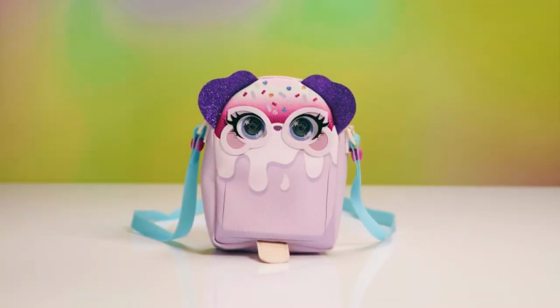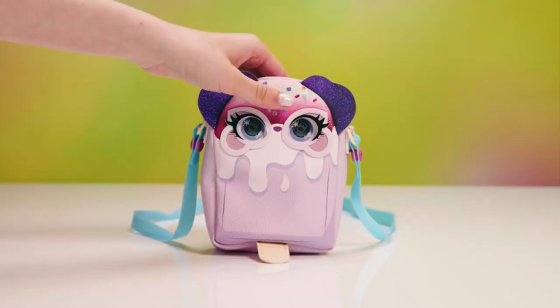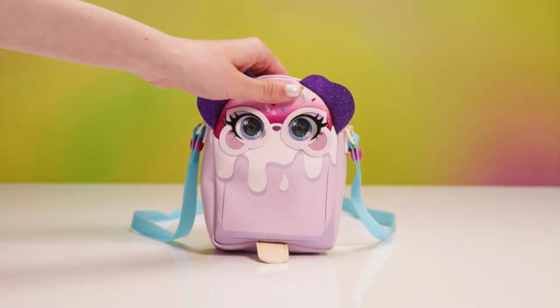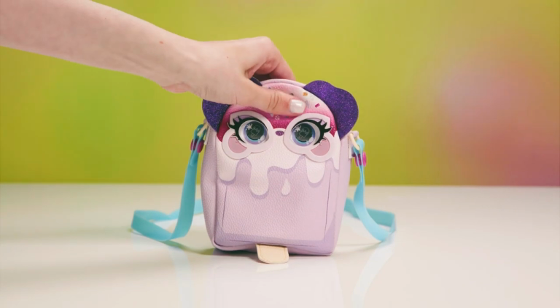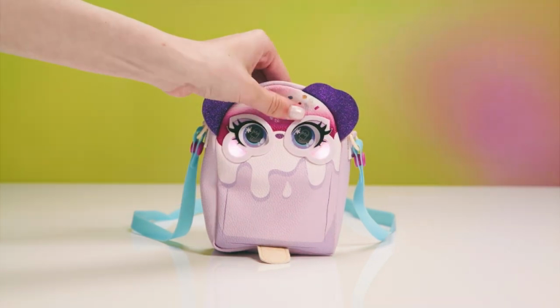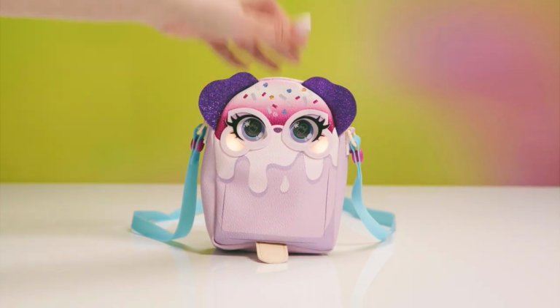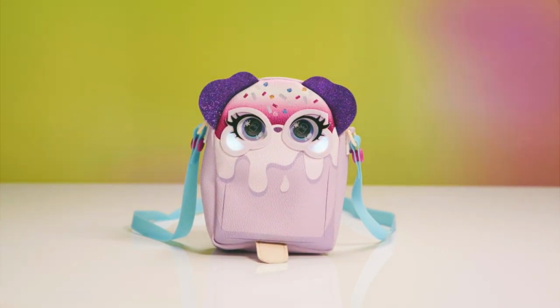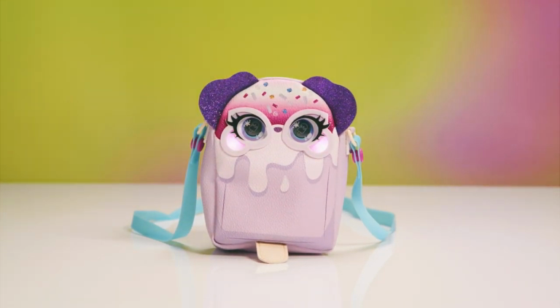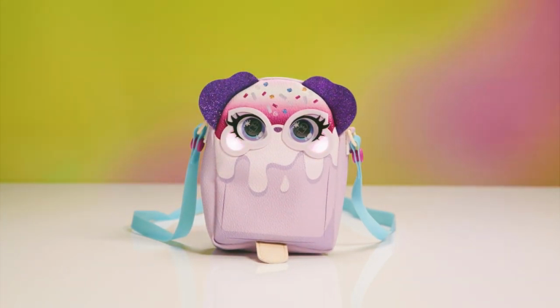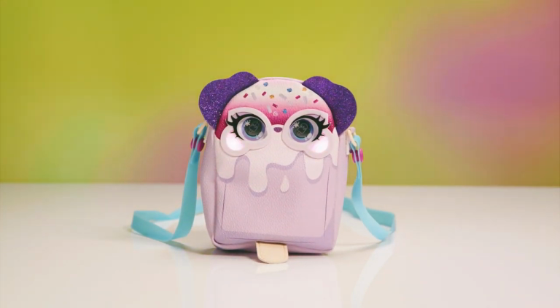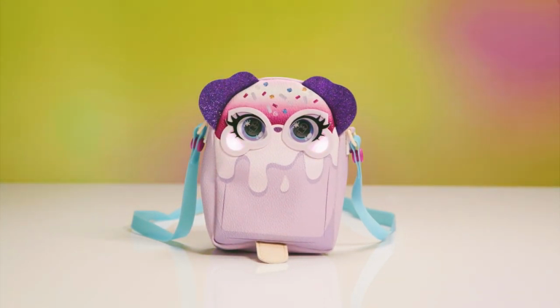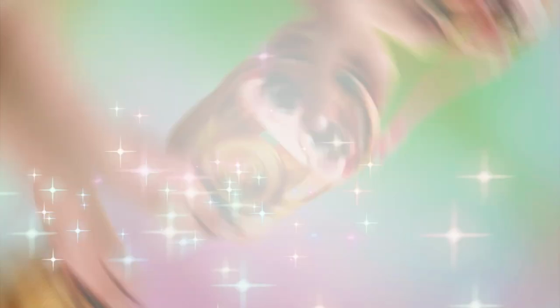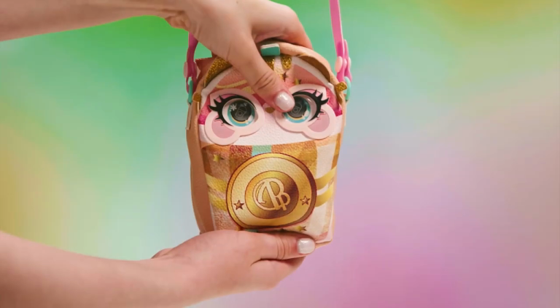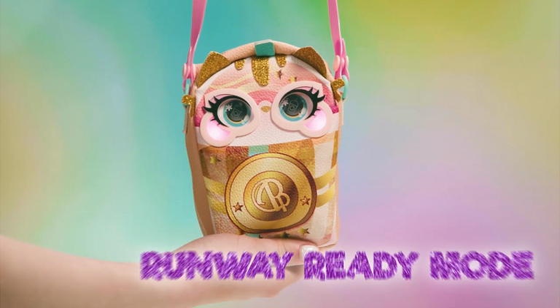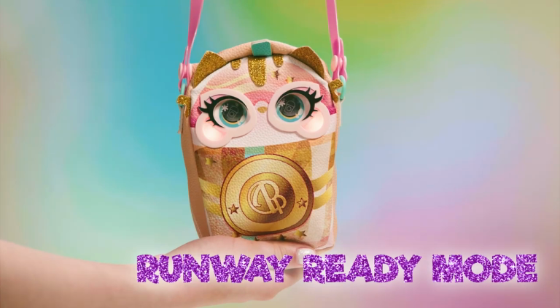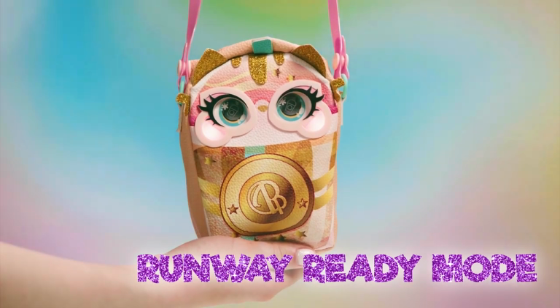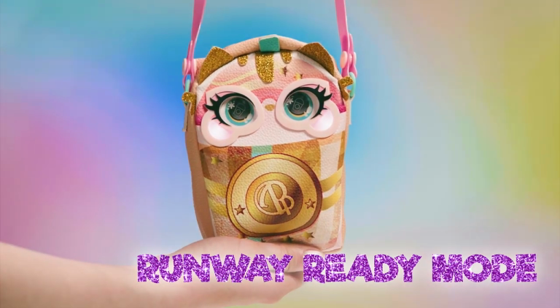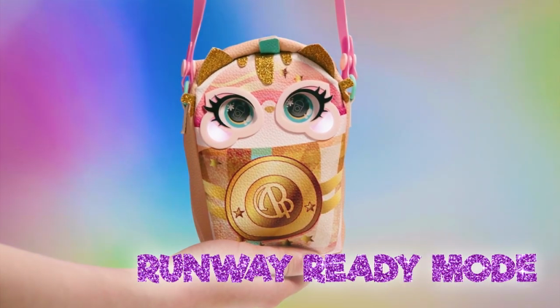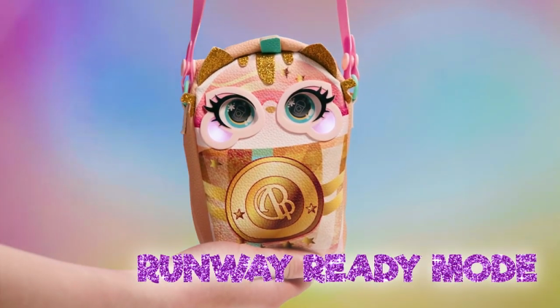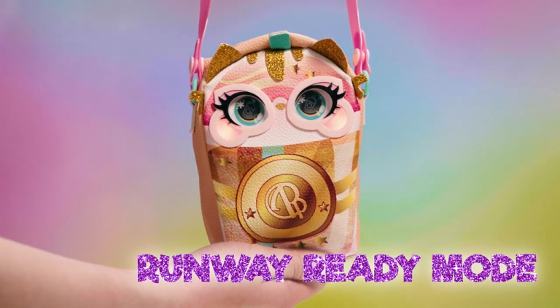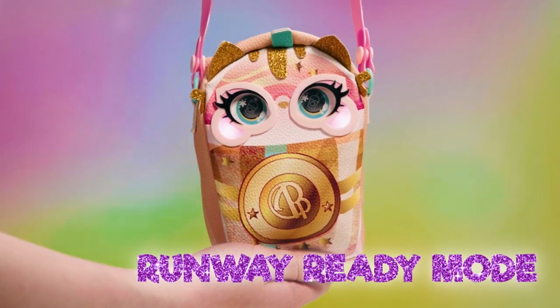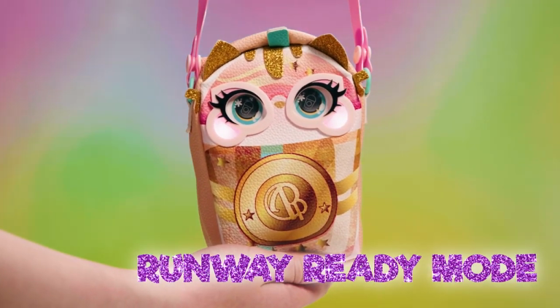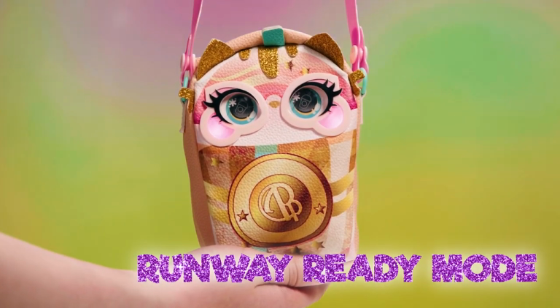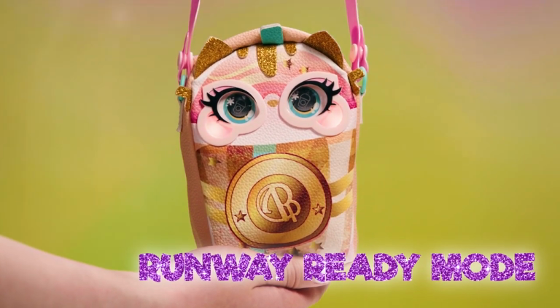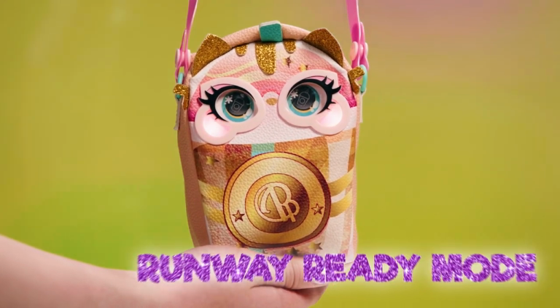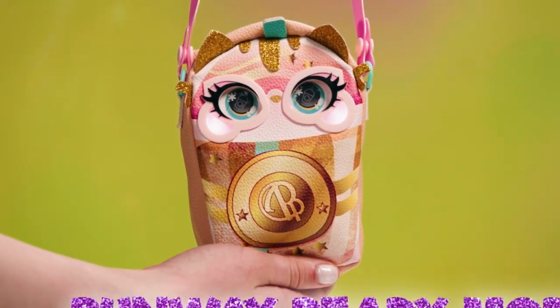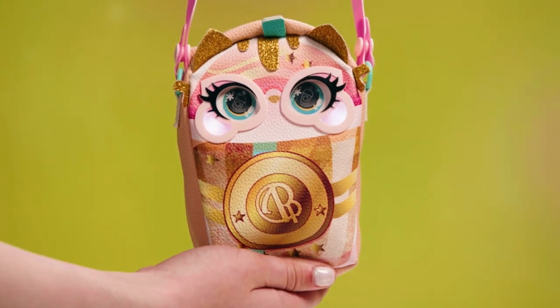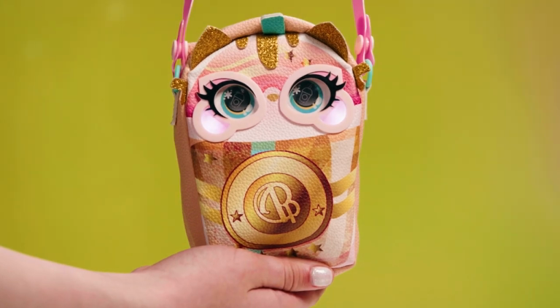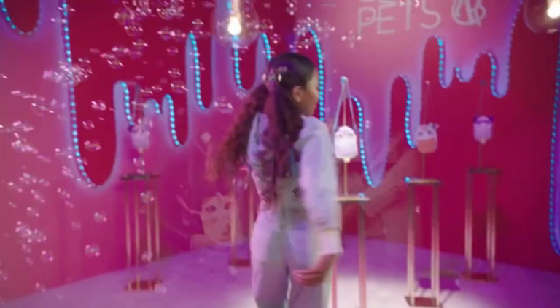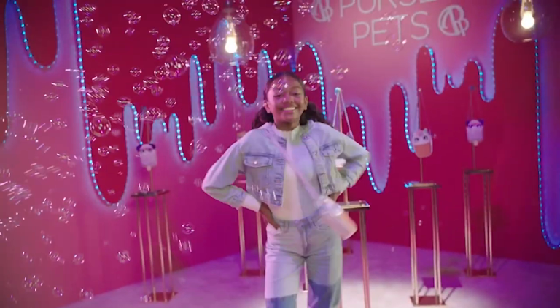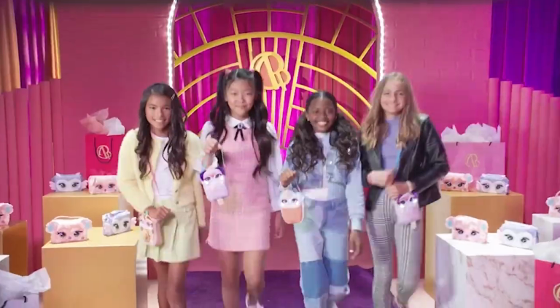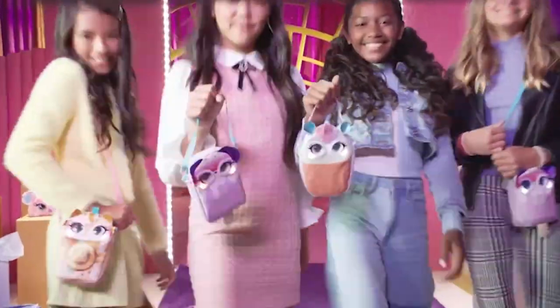Ask the Purse Pet a question — pet her forehead and she'll respond. Hold her forehead to go into runway ready mode. She'll play a song and her cheeks light up like a rainbow. Now show off your runway walk.